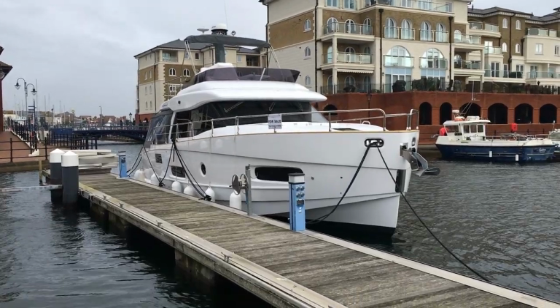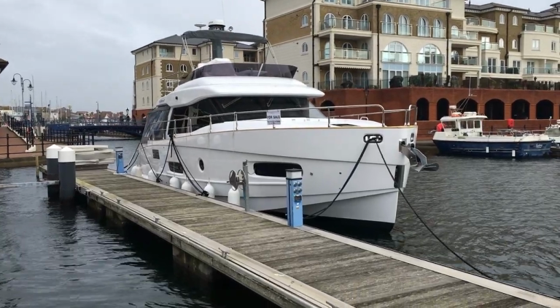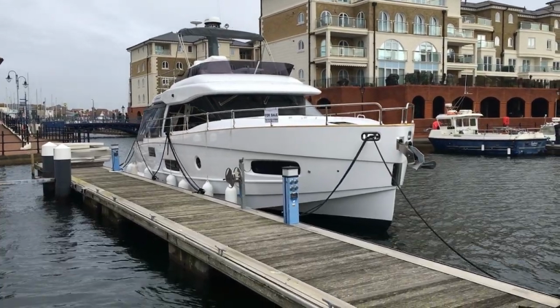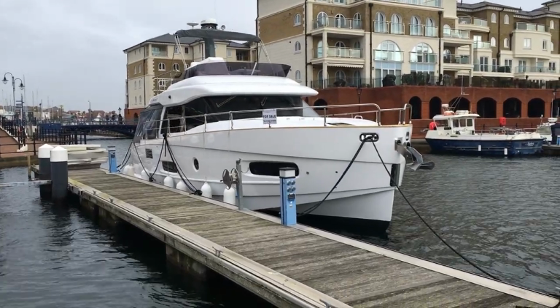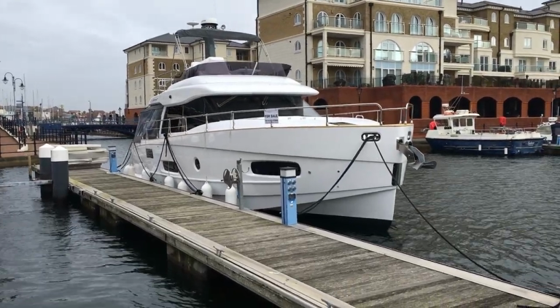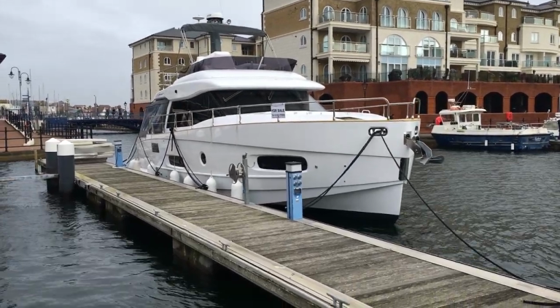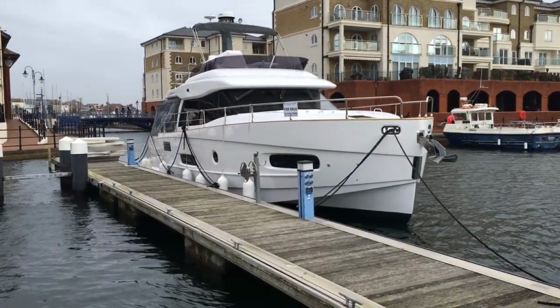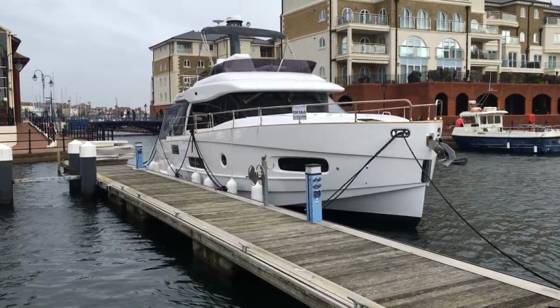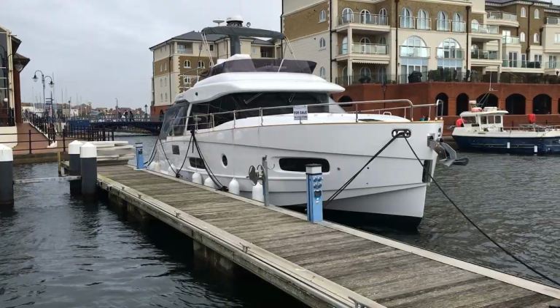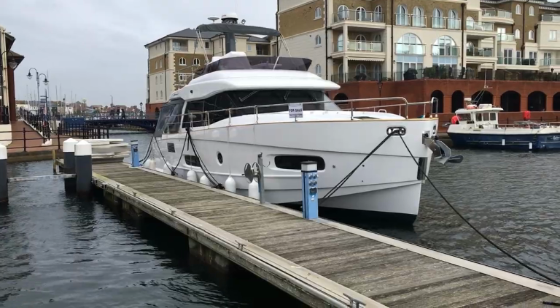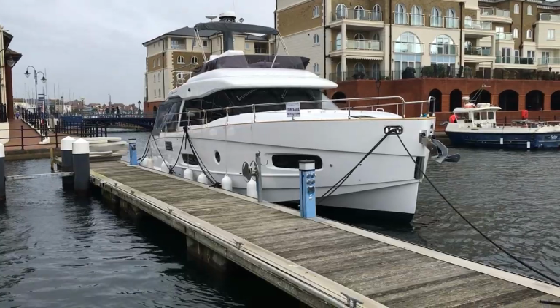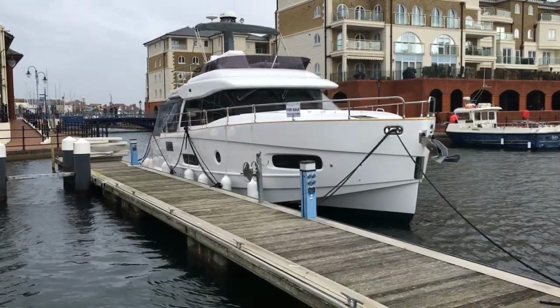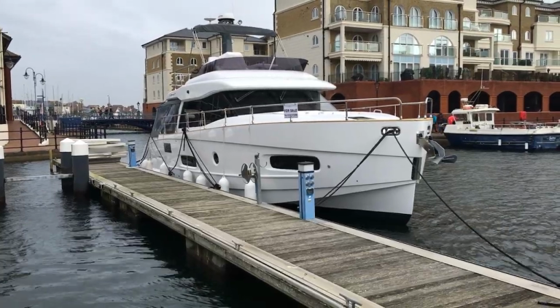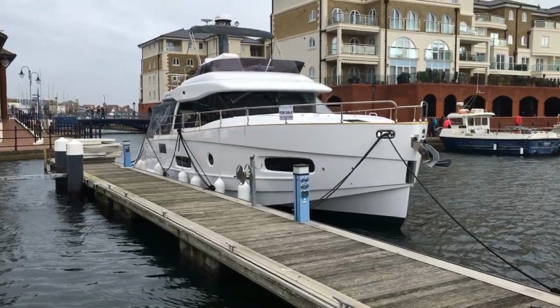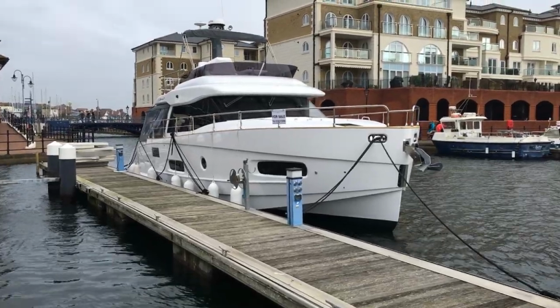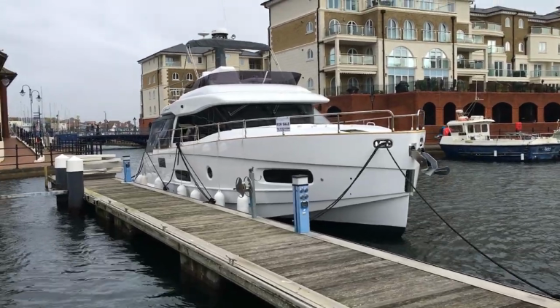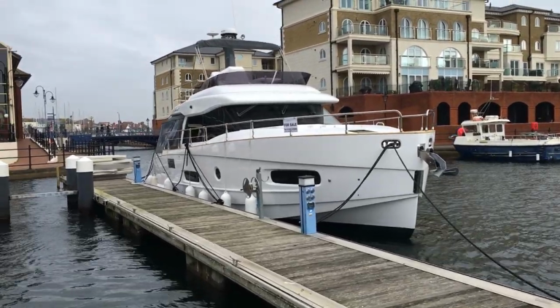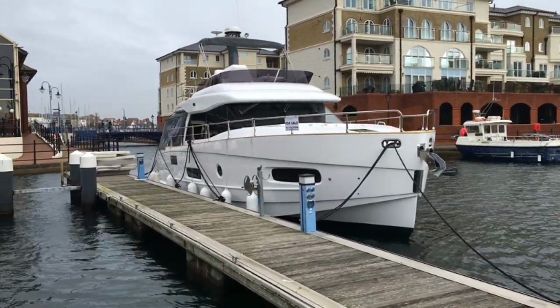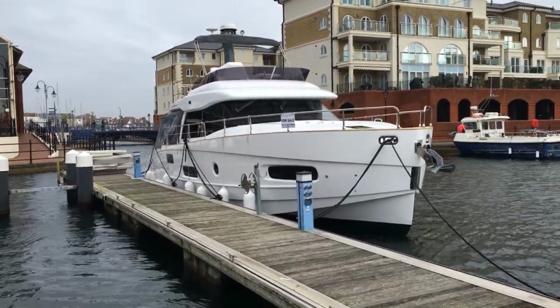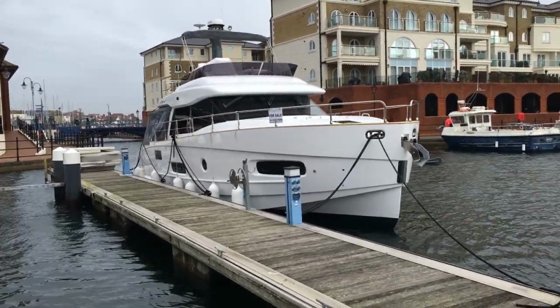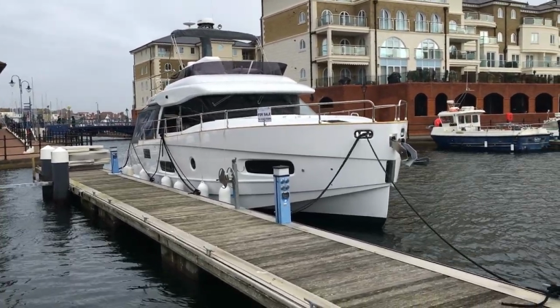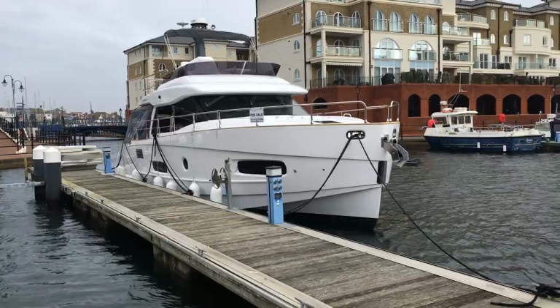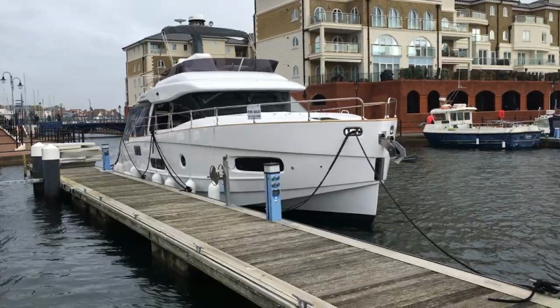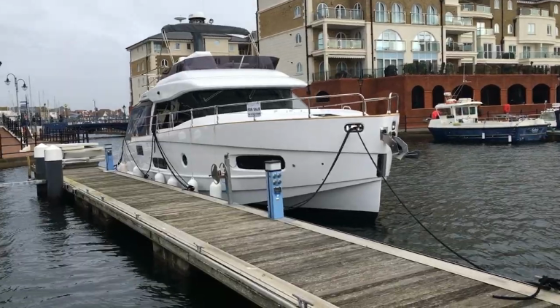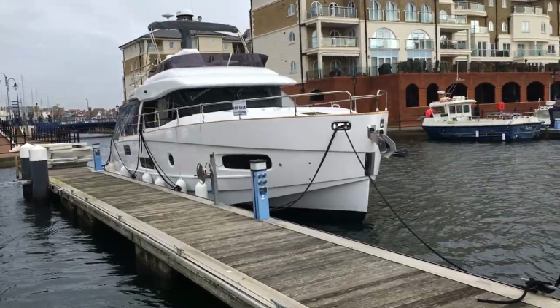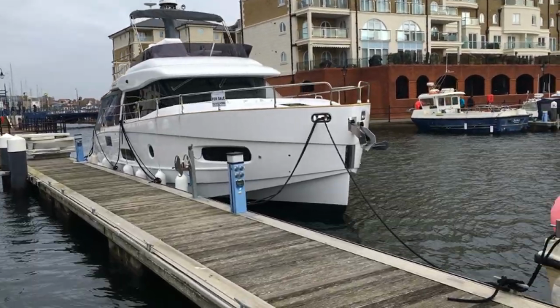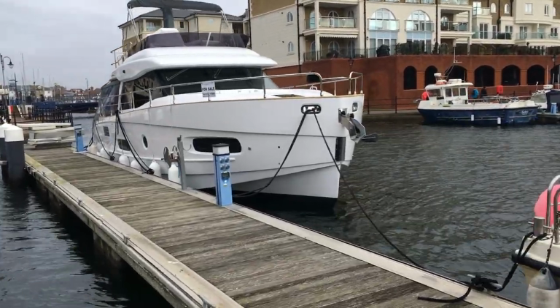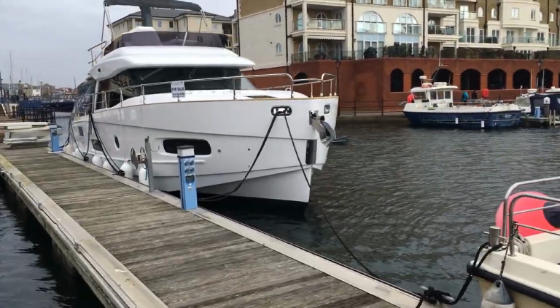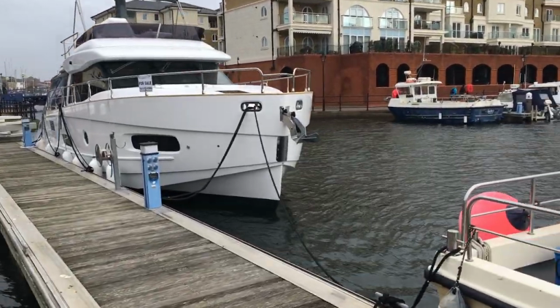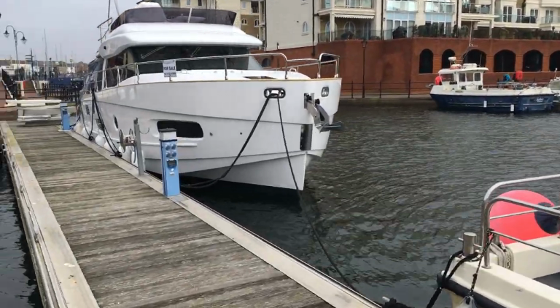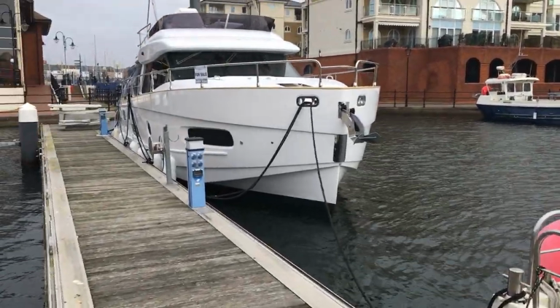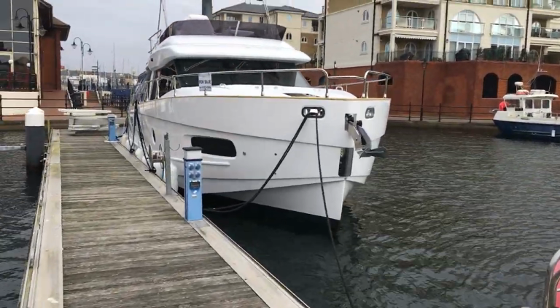Hi, good morning. Here we are in the middle of February, down at Sovereign Harbour, and we are looking at the Azimut Magellano 43, a 2019 model that we've got in cover, so a little look around.